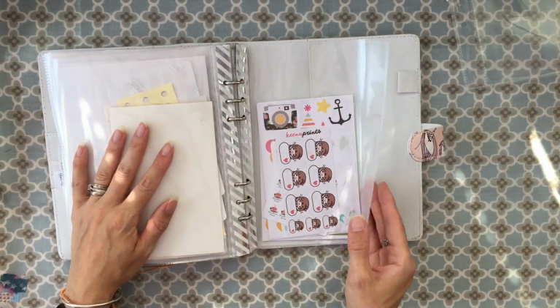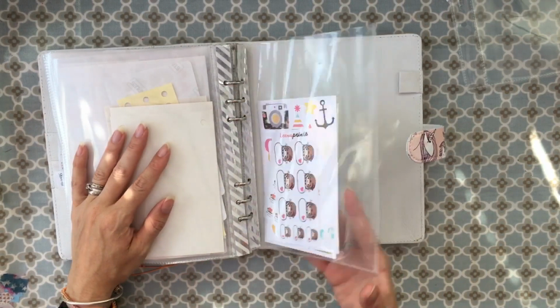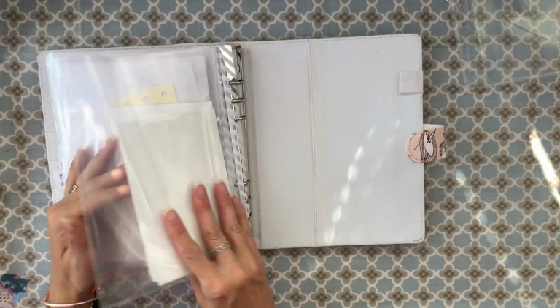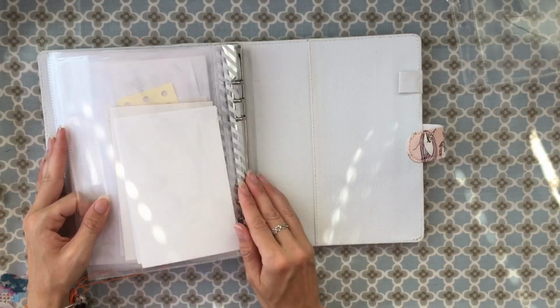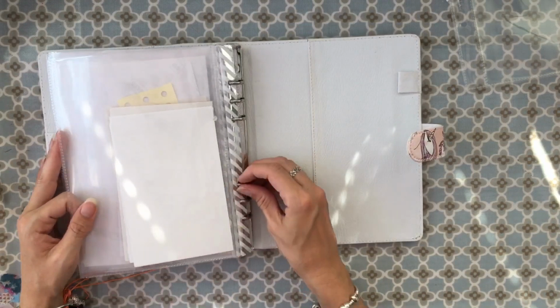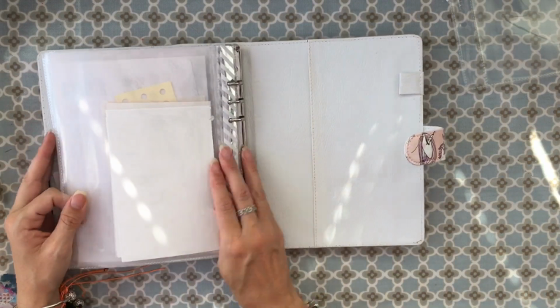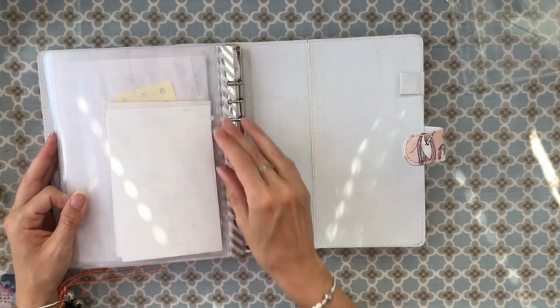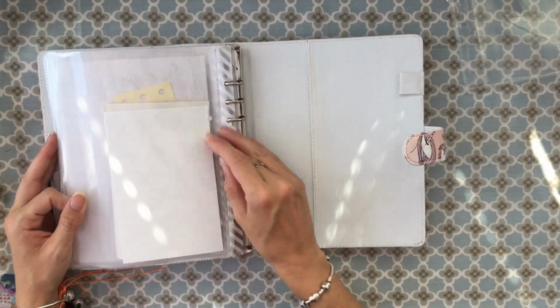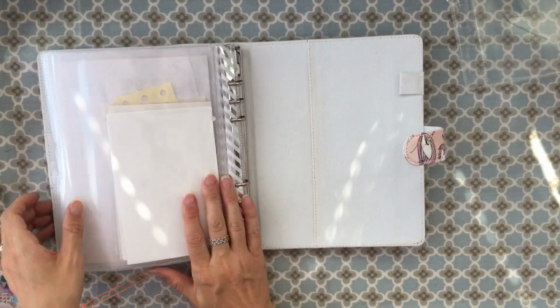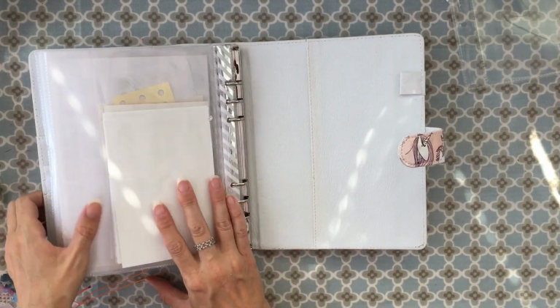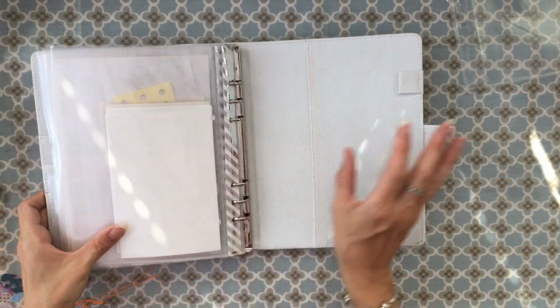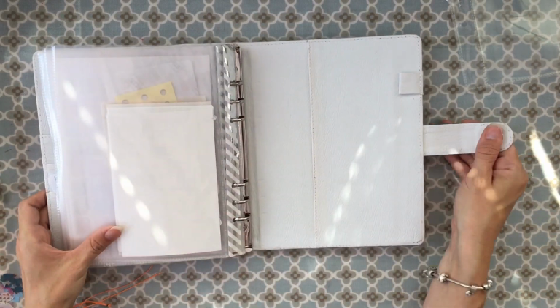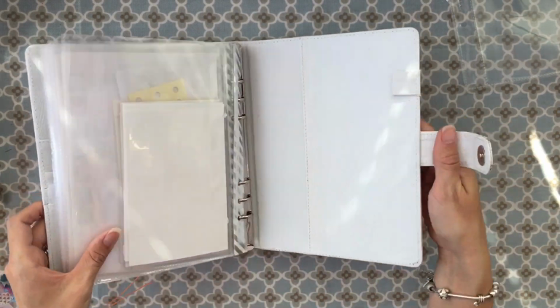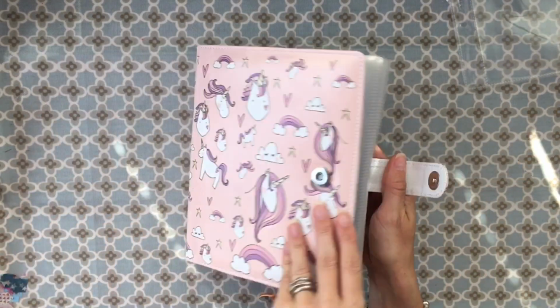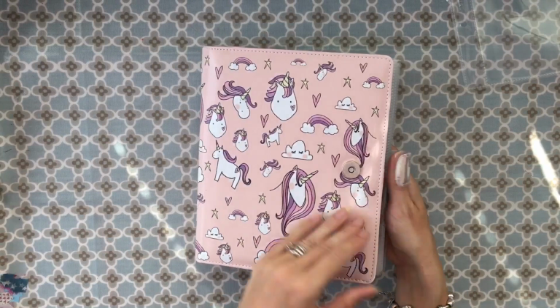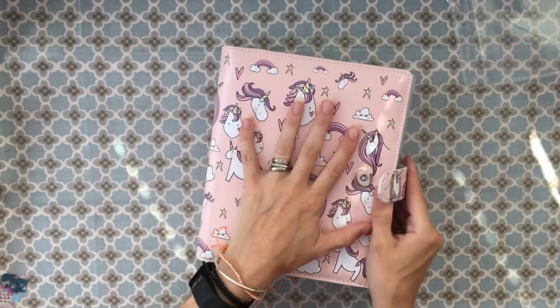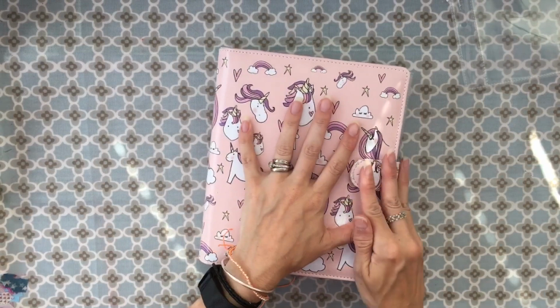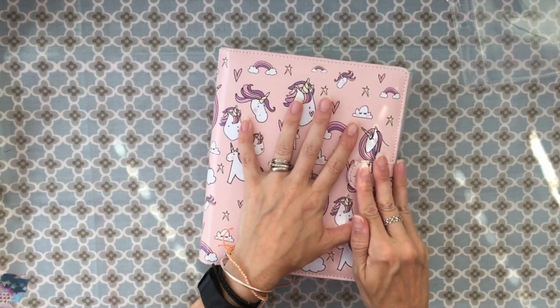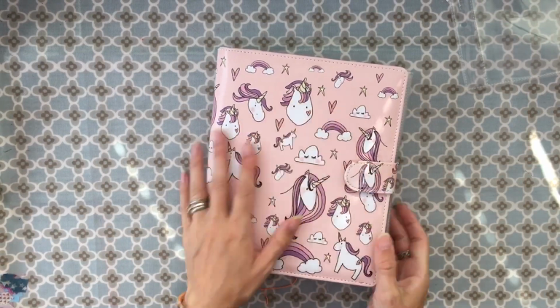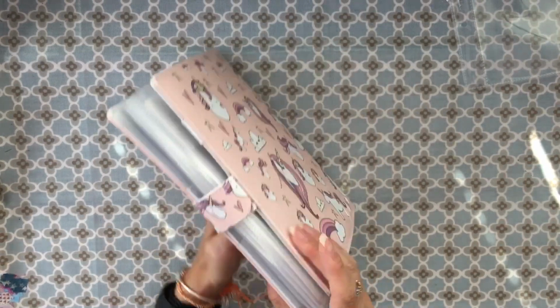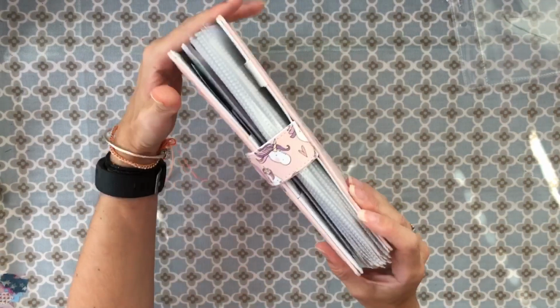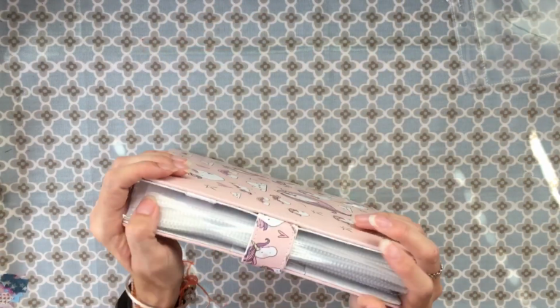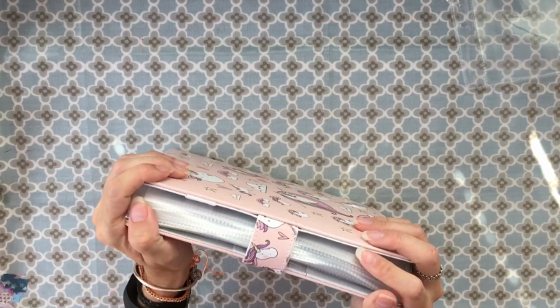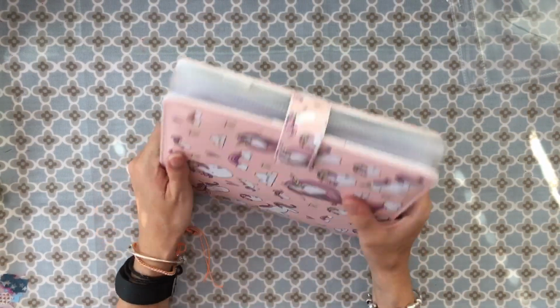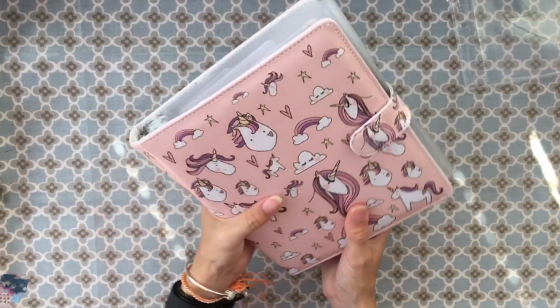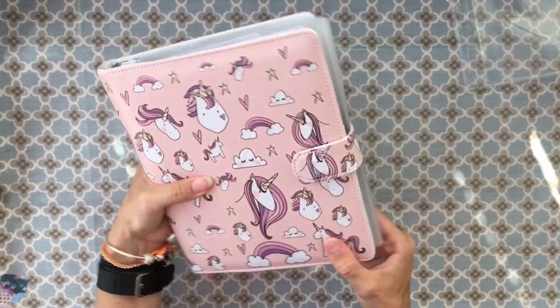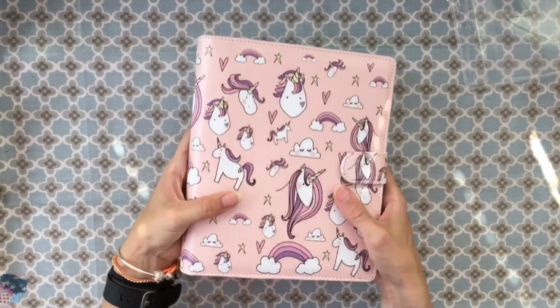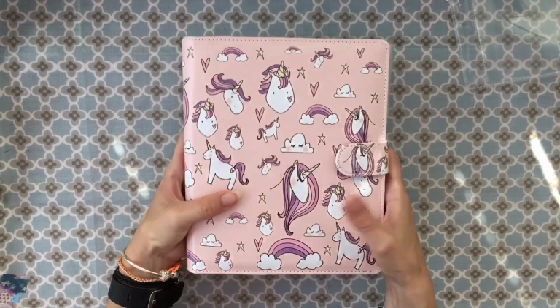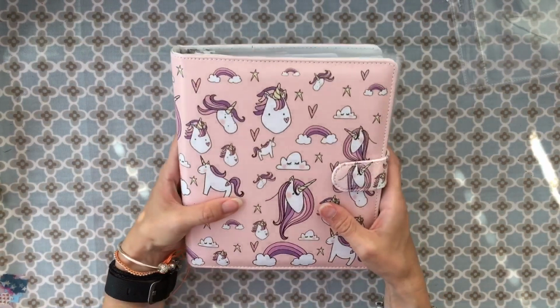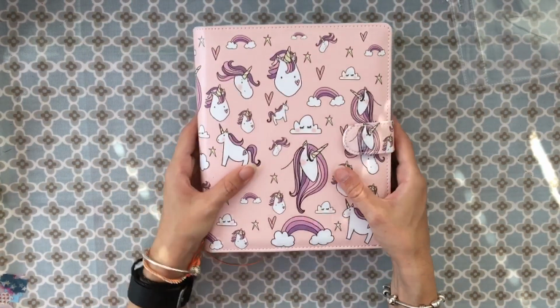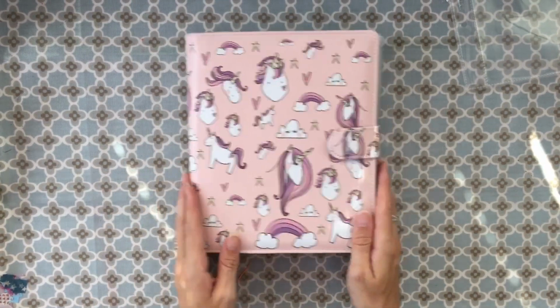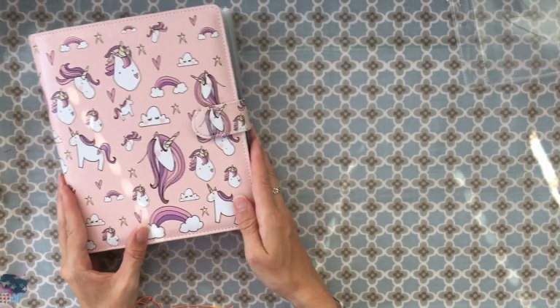There are random hearts — I seem to have lots of hearts — and then even more at the back. You can see it's quite full; there's quite a lot in there. I think I need to do another one so everything fits in nicely.